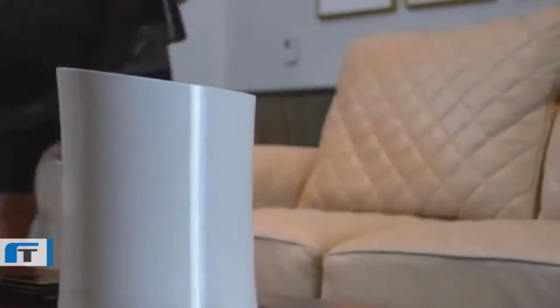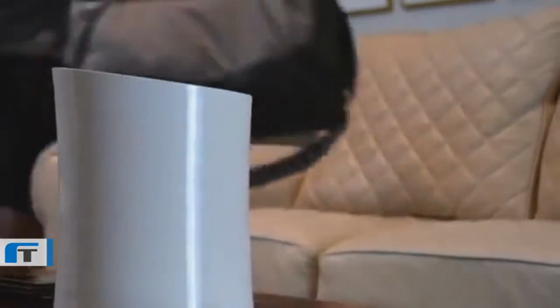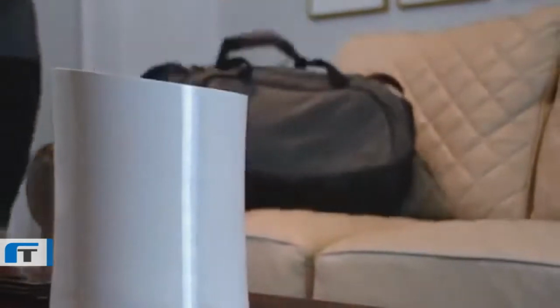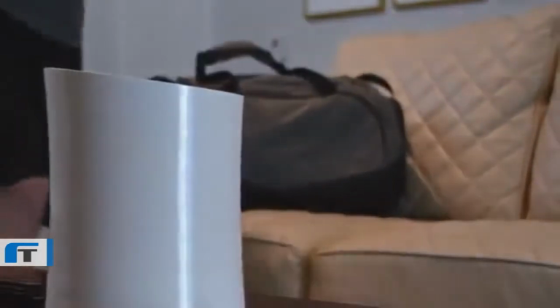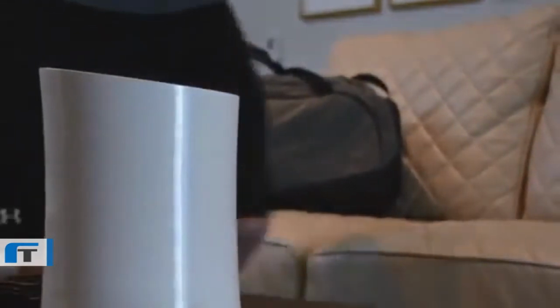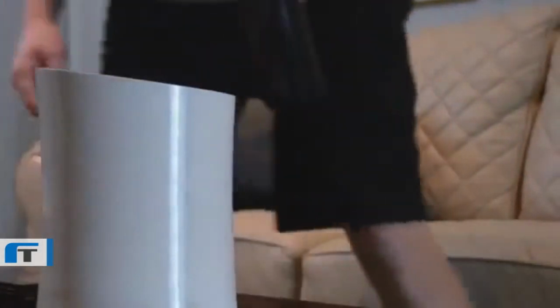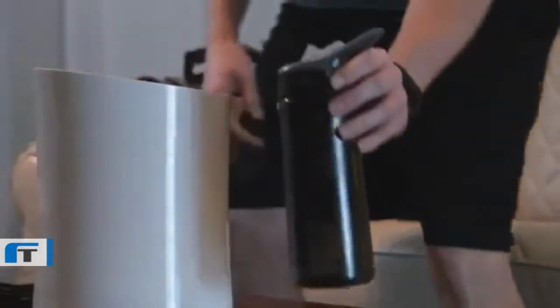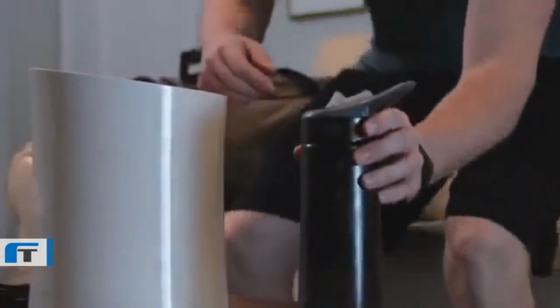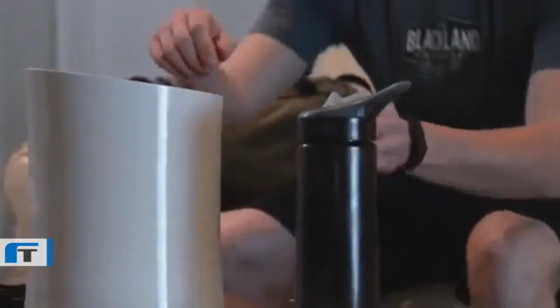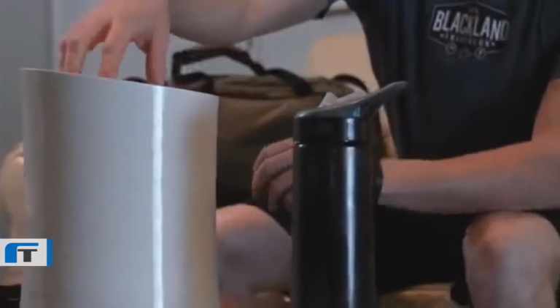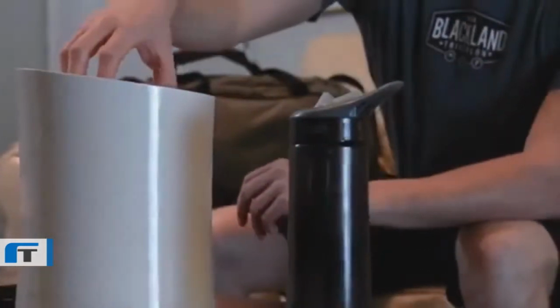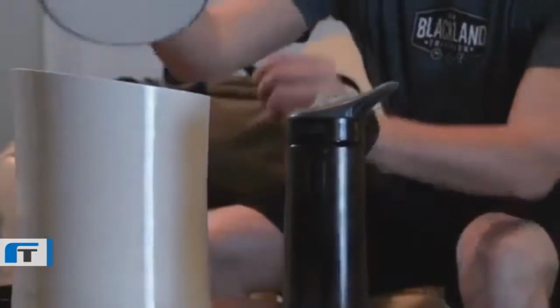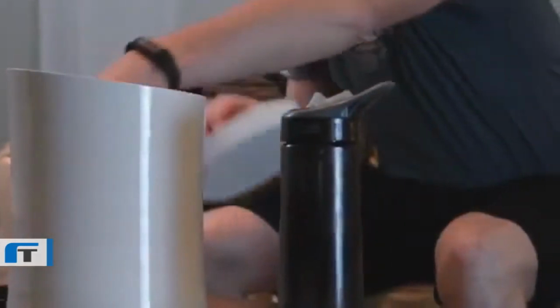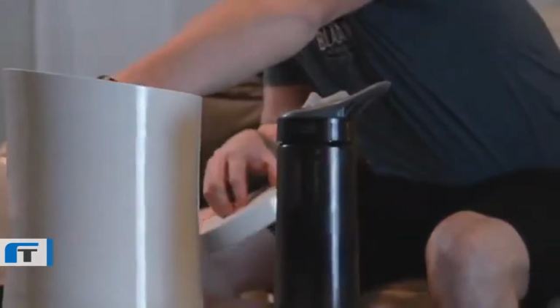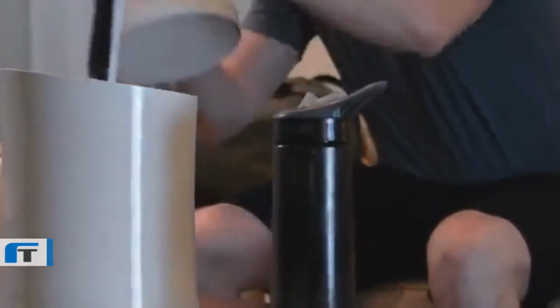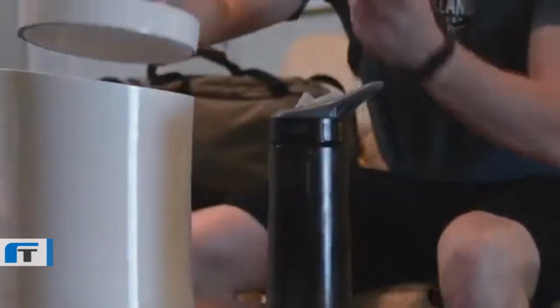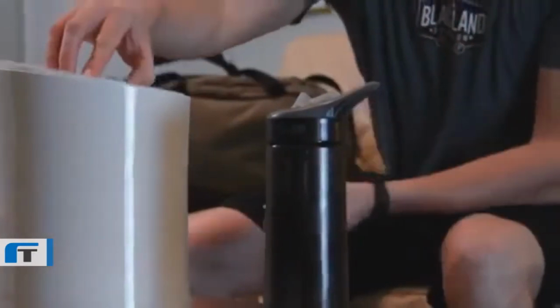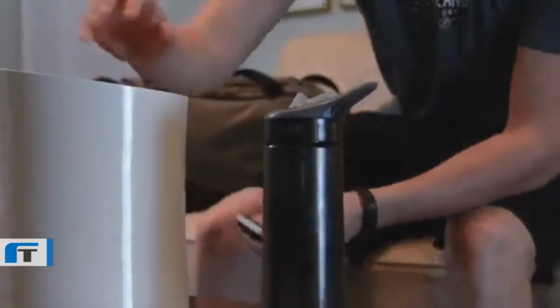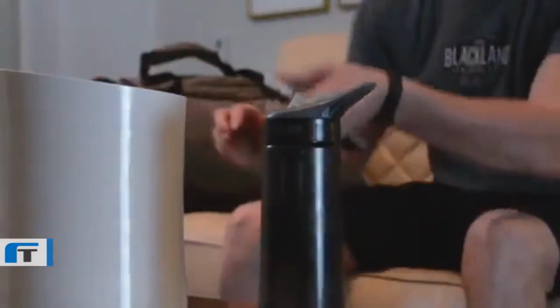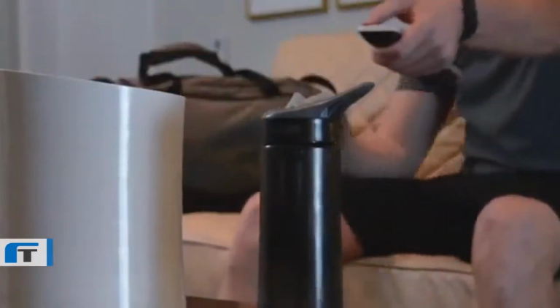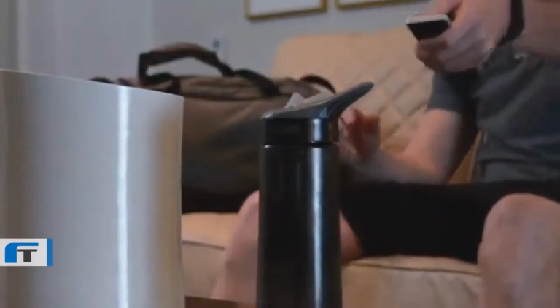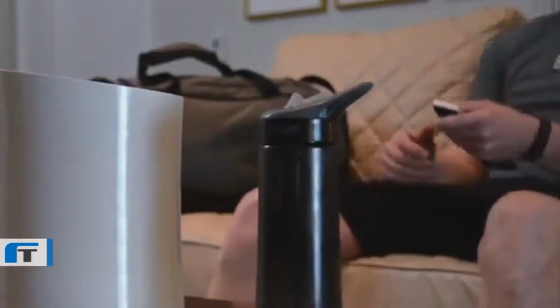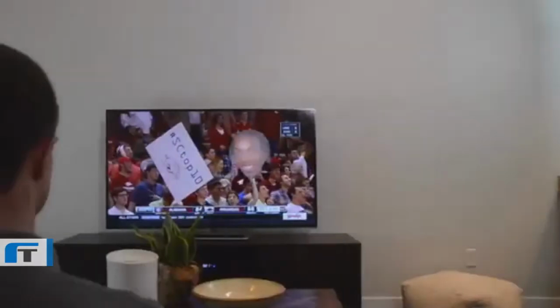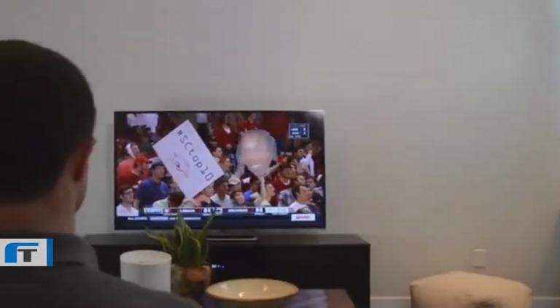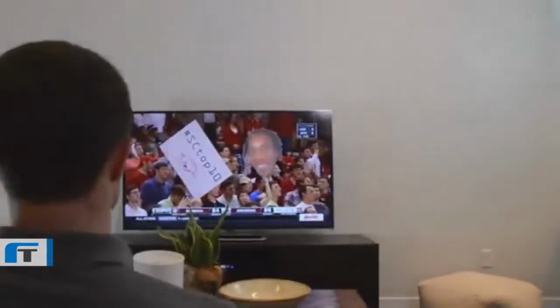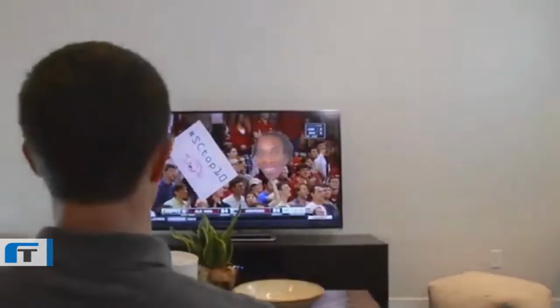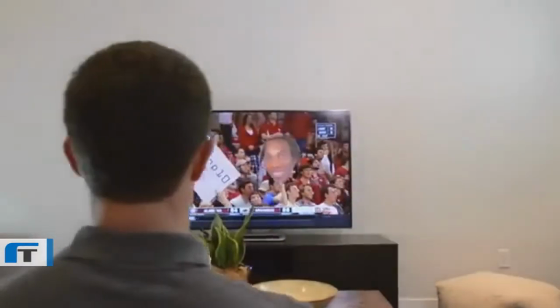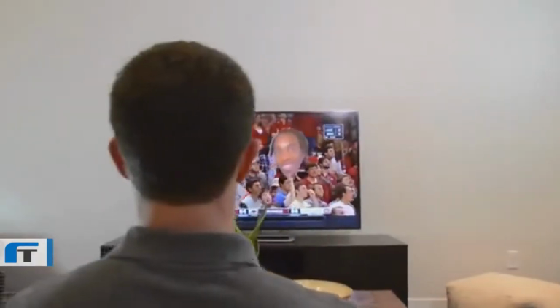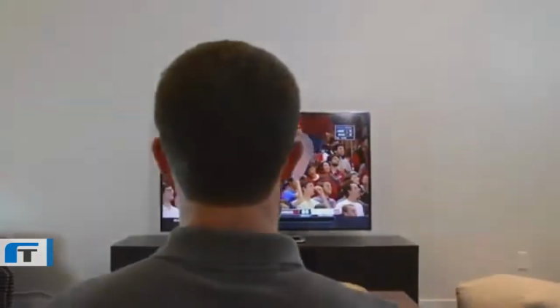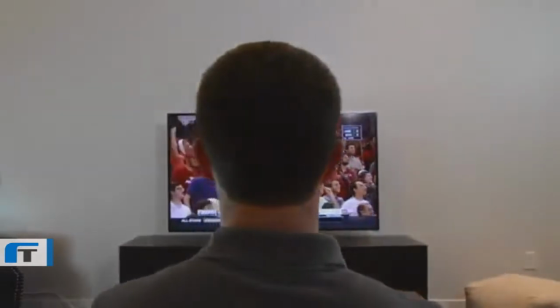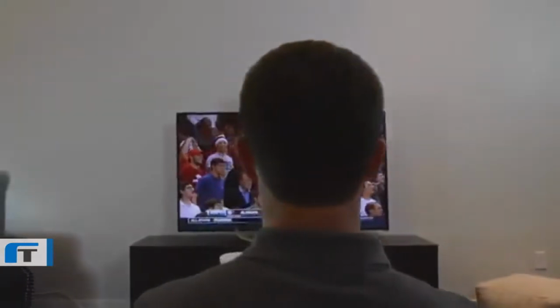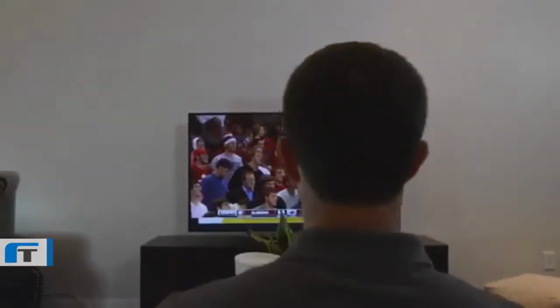Because KSAFE is powered by the things you love, you always stay motivated. Hit your goal, enjoy the cookies, TV remote, iPad, or whatever you had locked up, pat yourself on the back, and repeat.